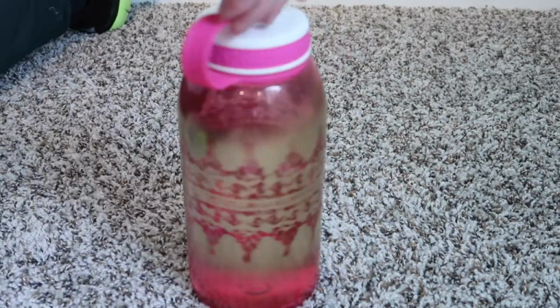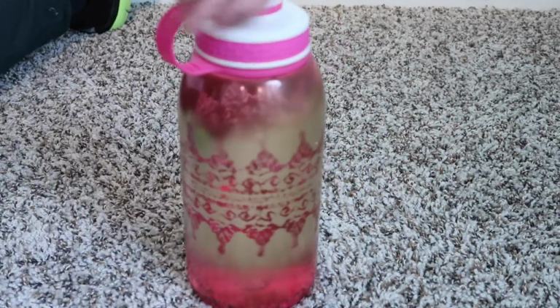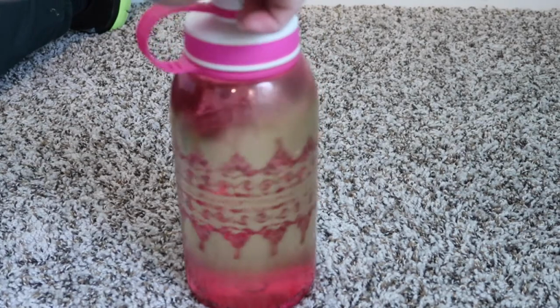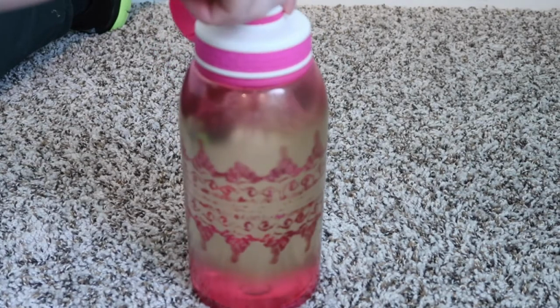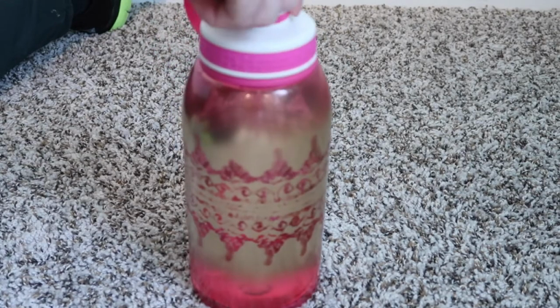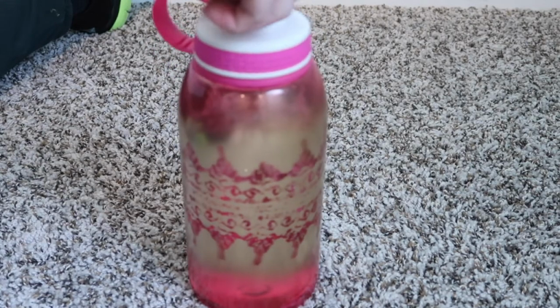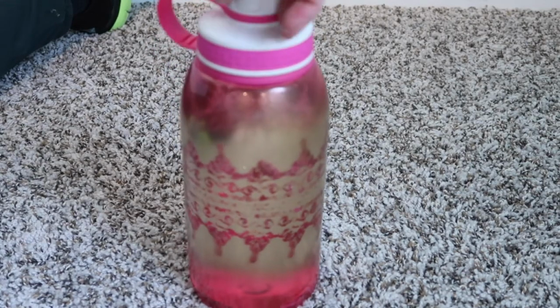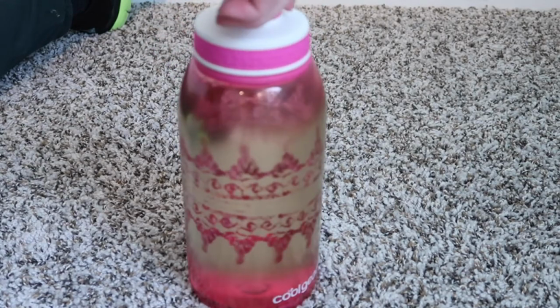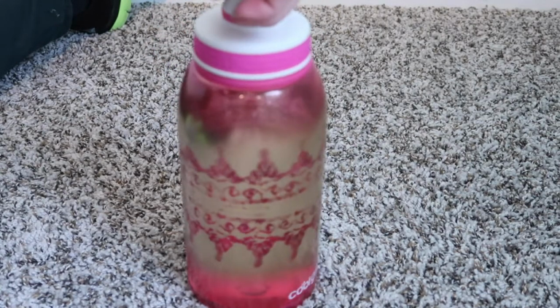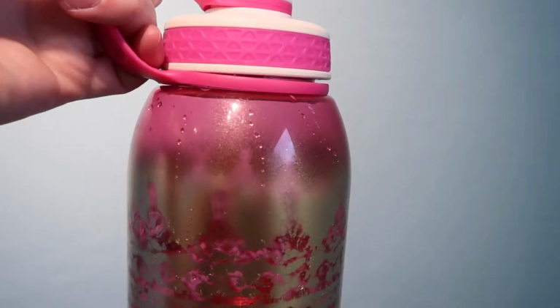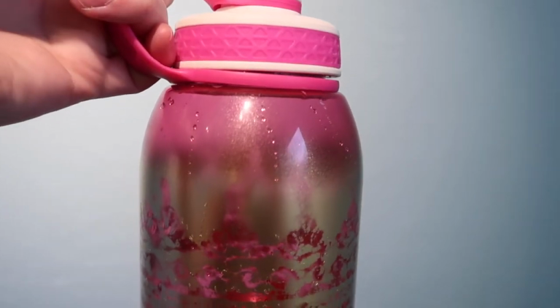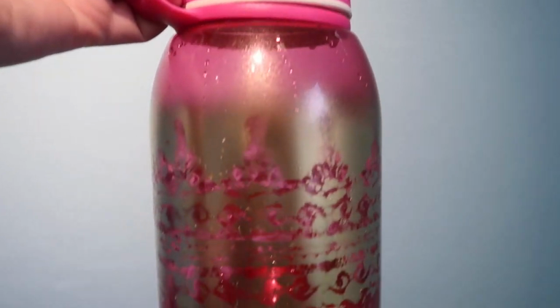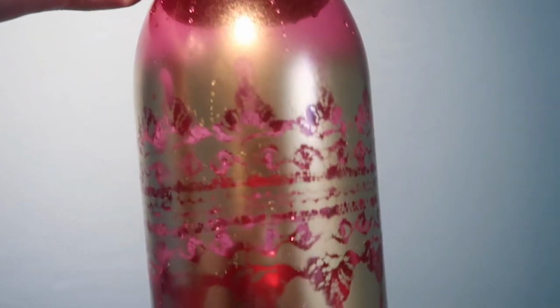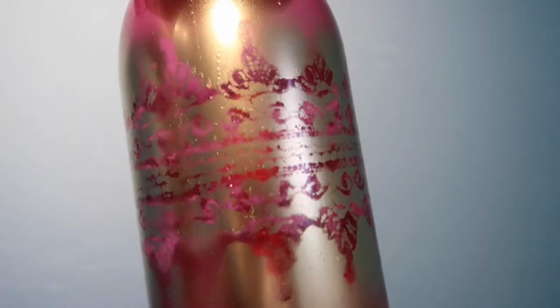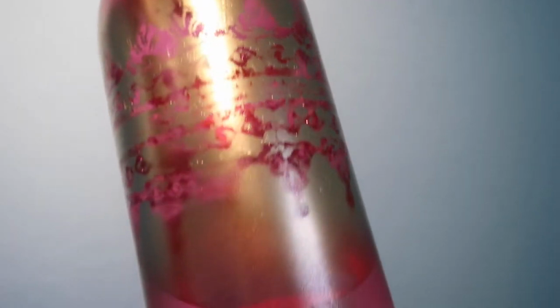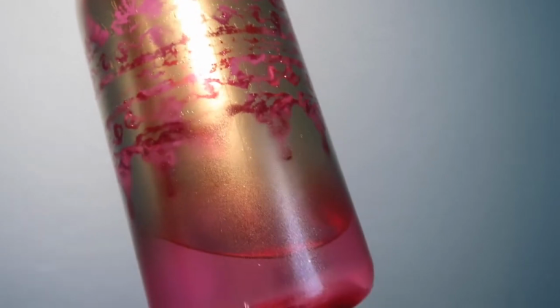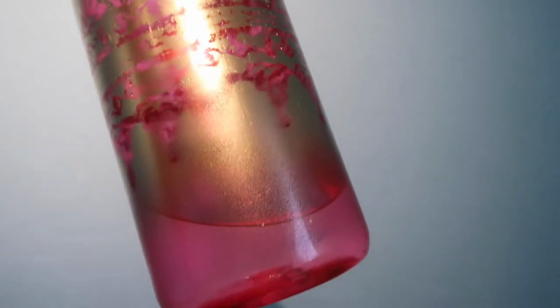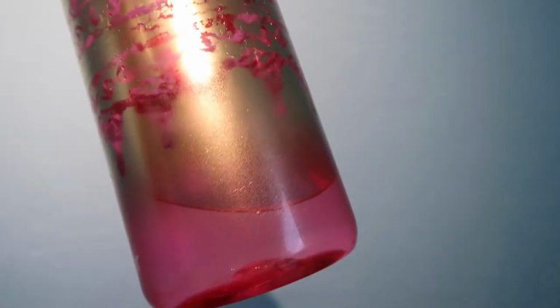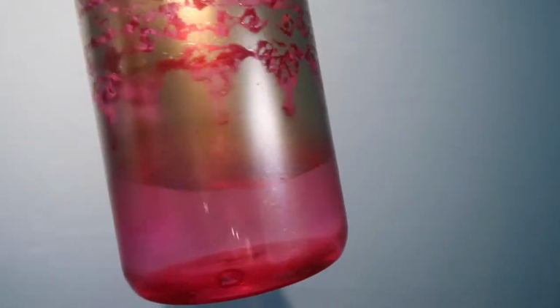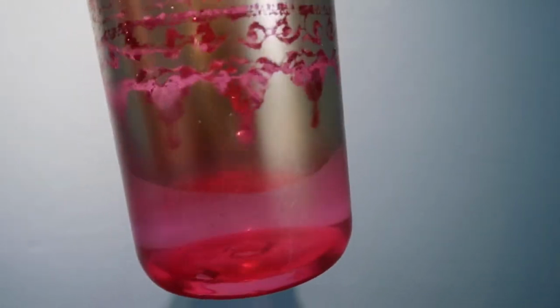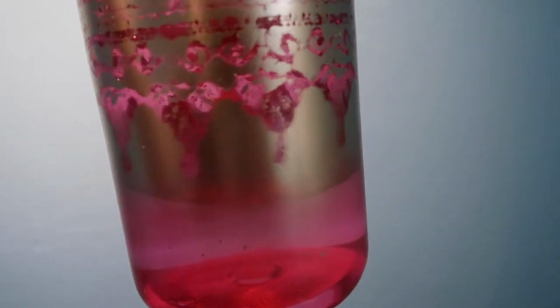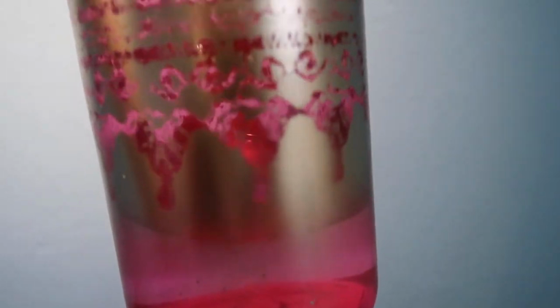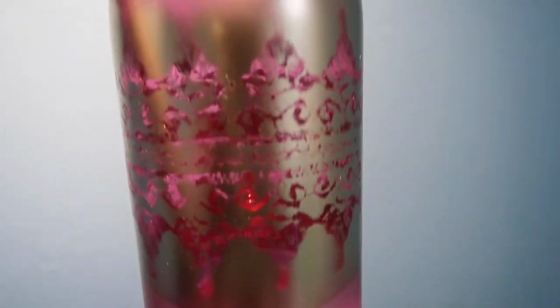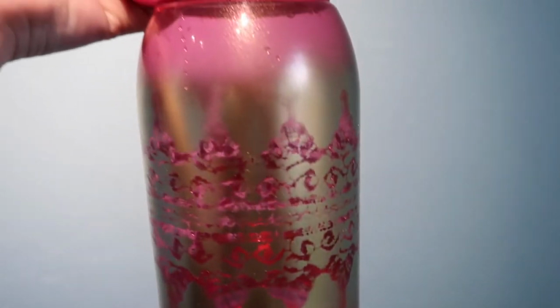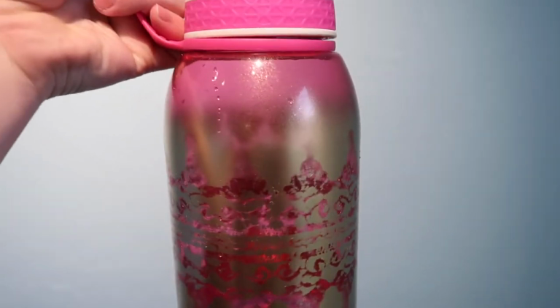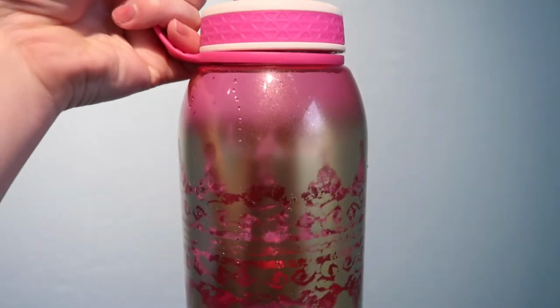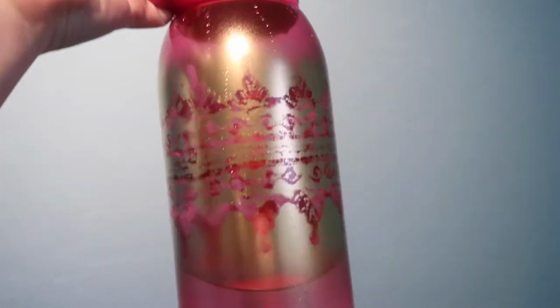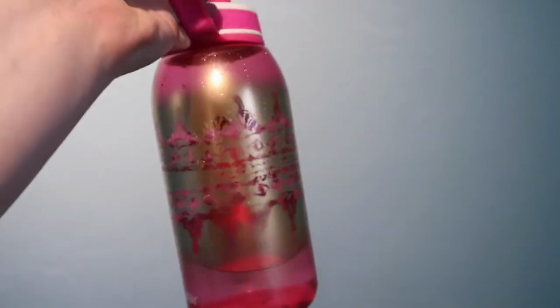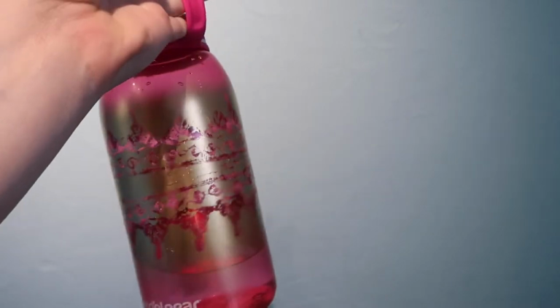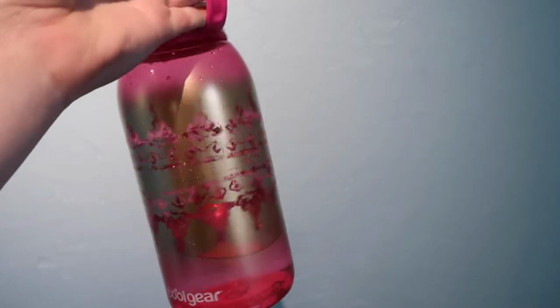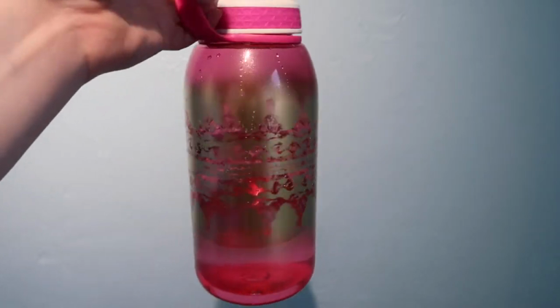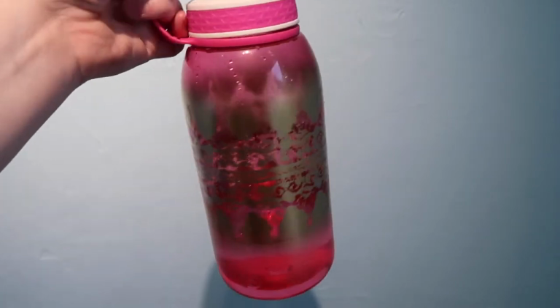That's how you make a personalized water bottle. I absolutely love this because it's got this gradient effect going on and it looks so cool and personalized.